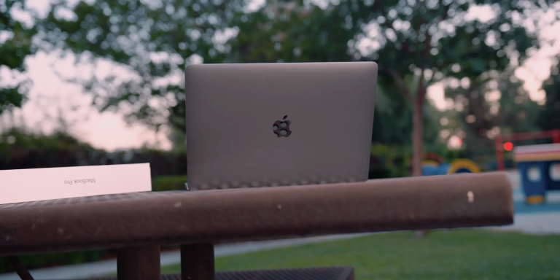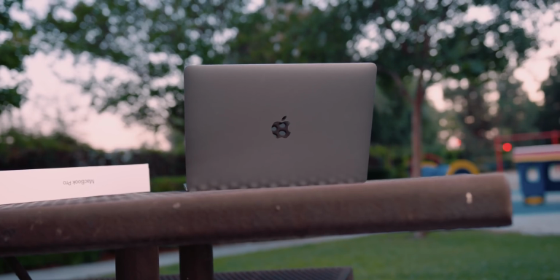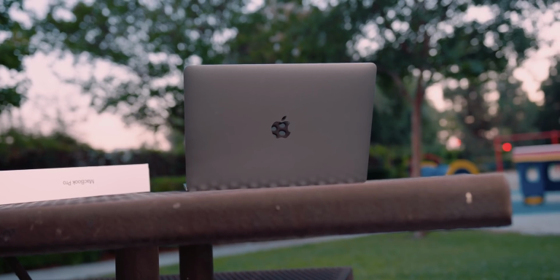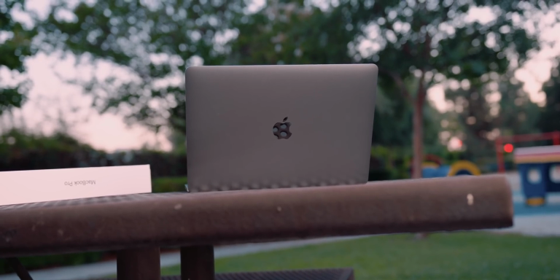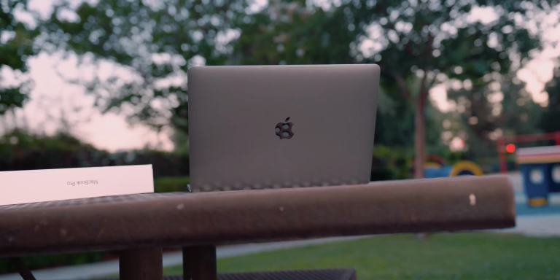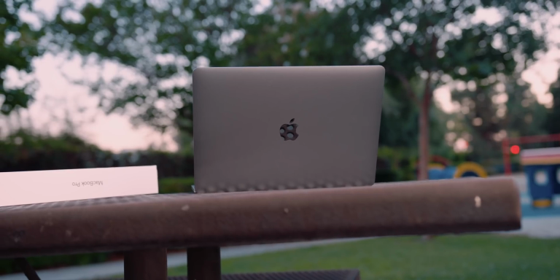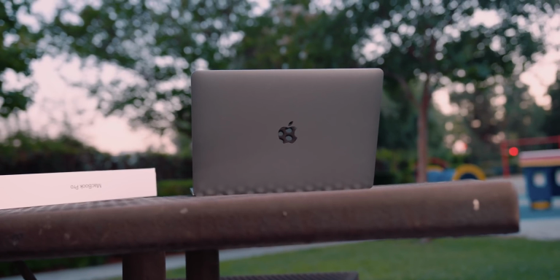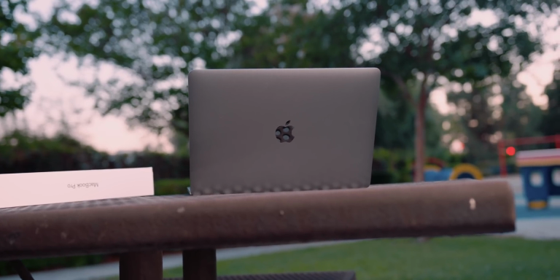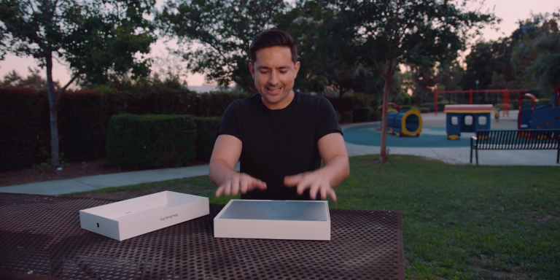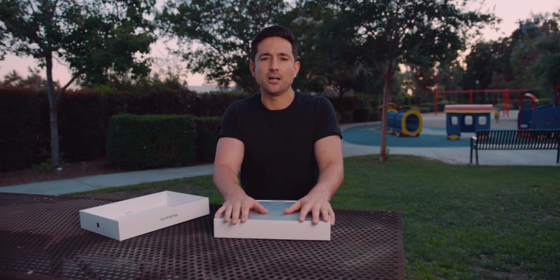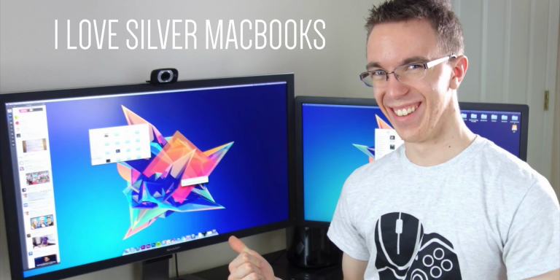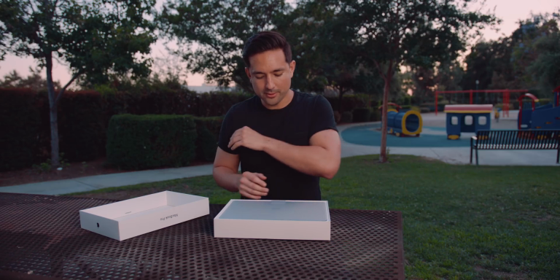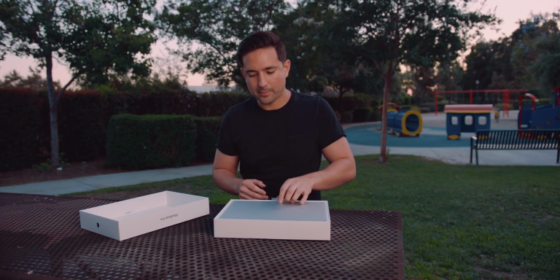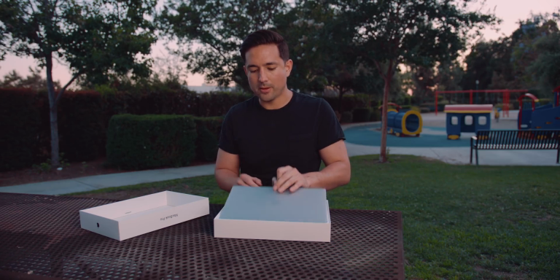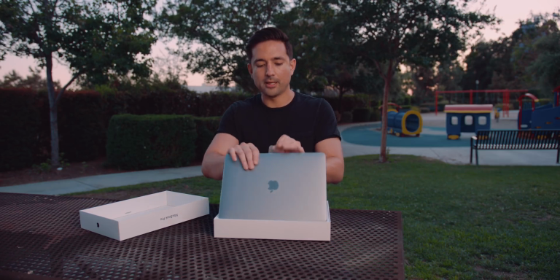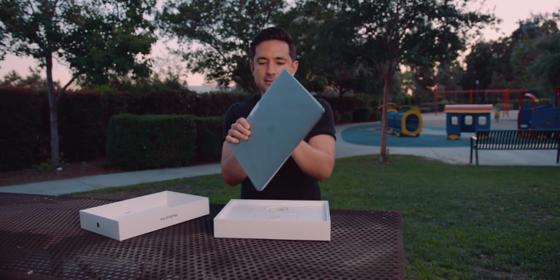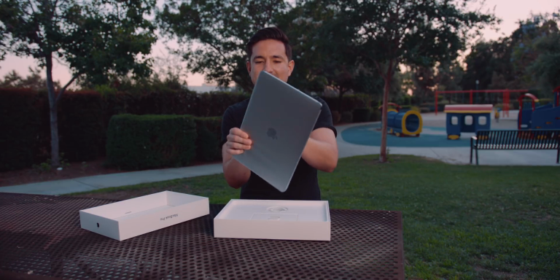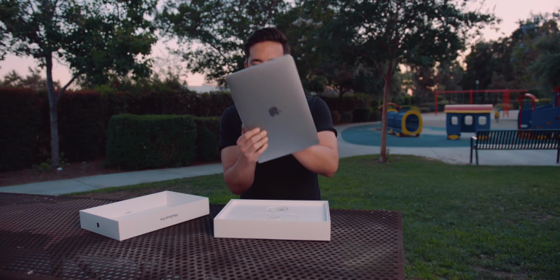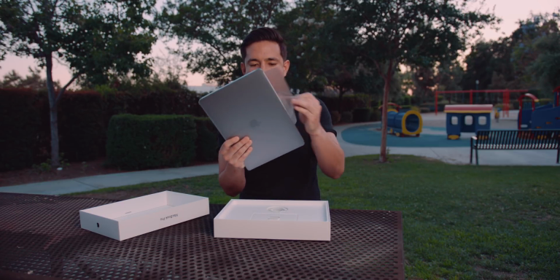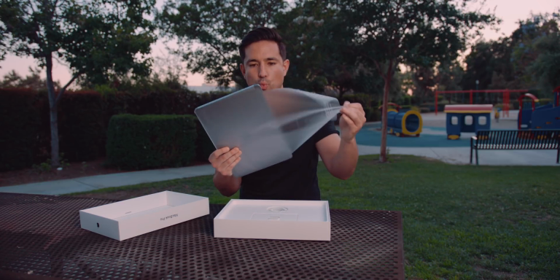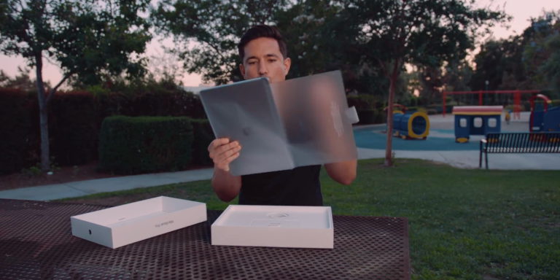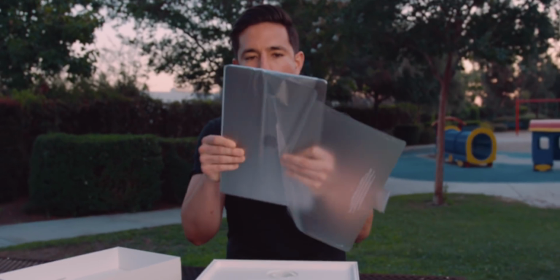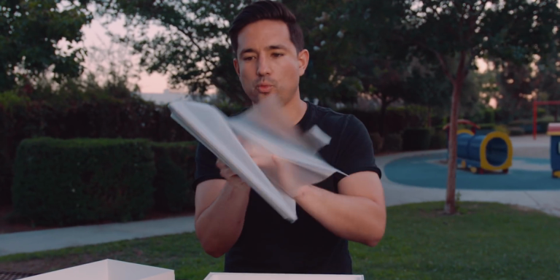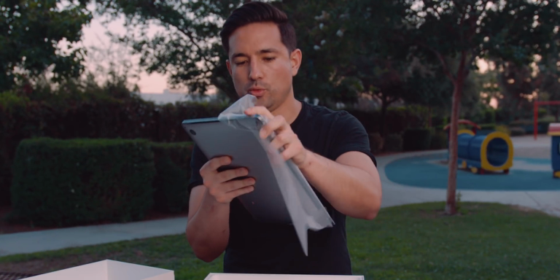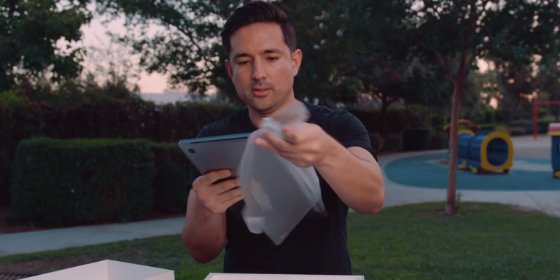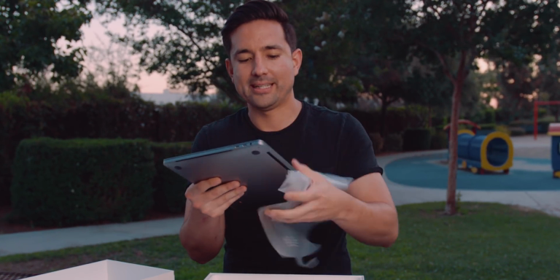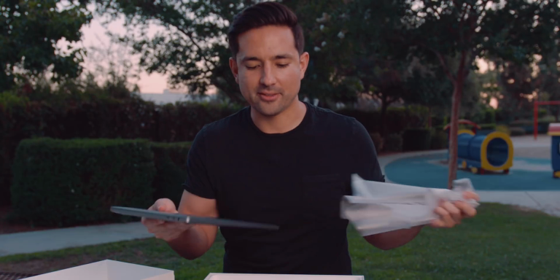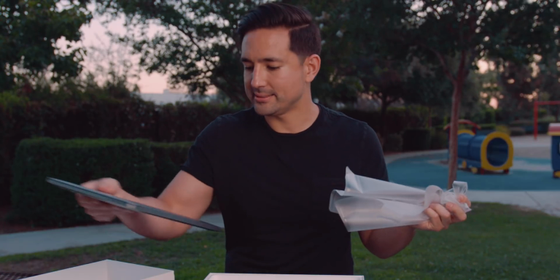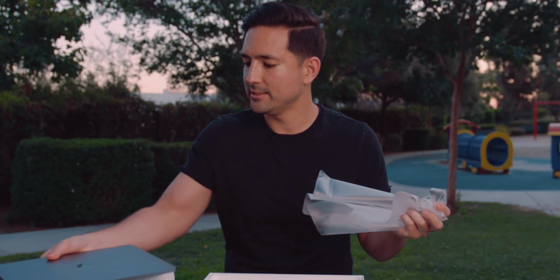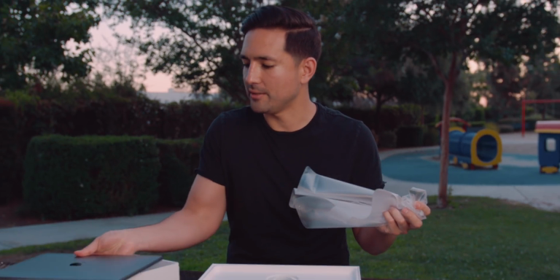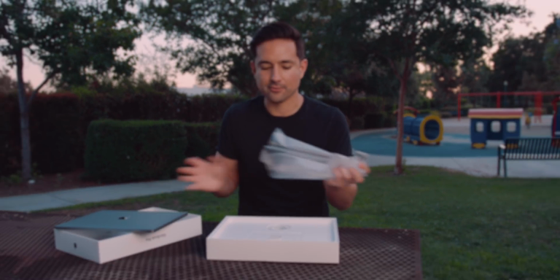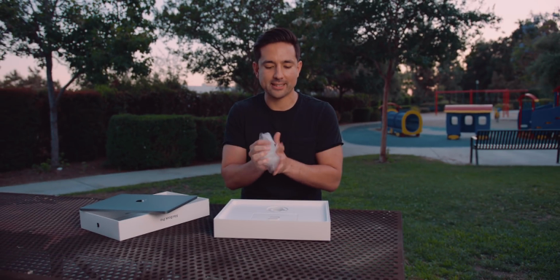Now of course I went with Space Gray, because that is the only way you go. Space Gray or get out, Austin. Pulling this MacBook Pro out of the box — get that satisfying plastic.